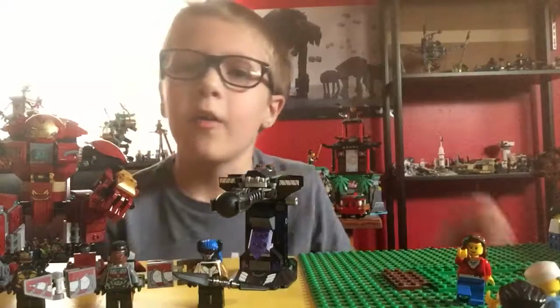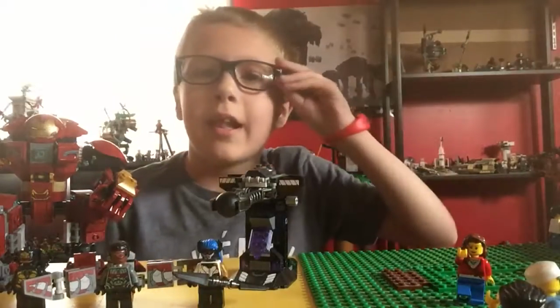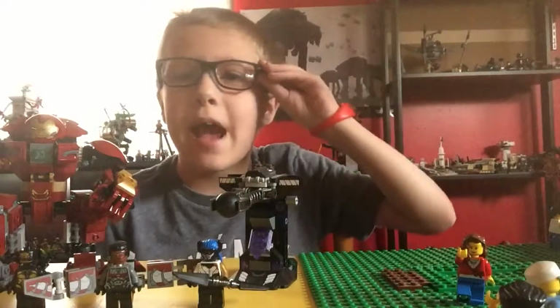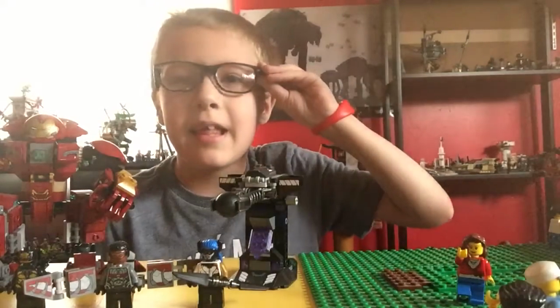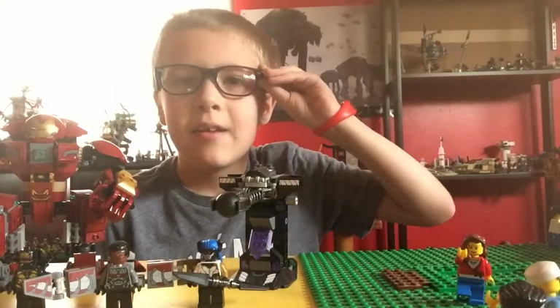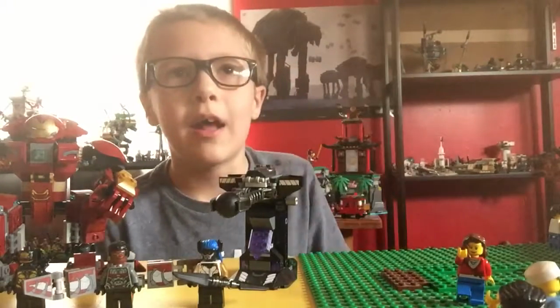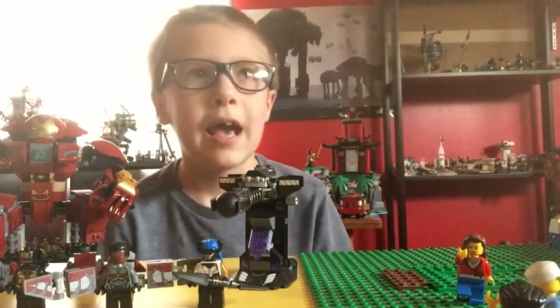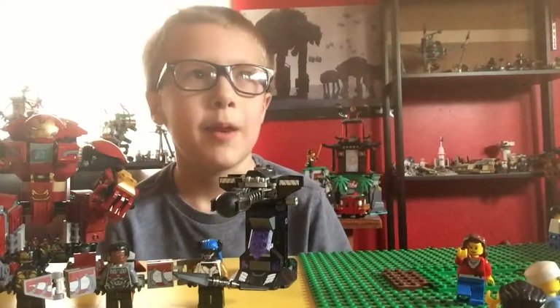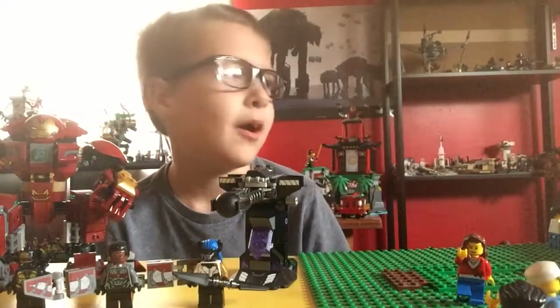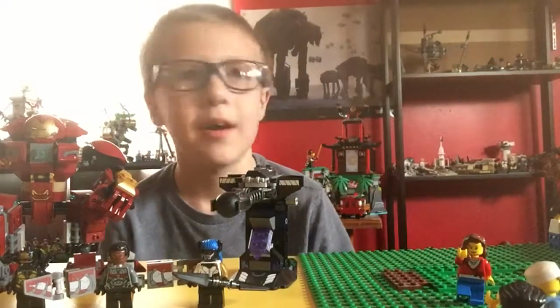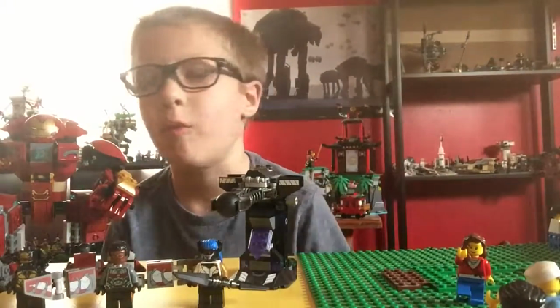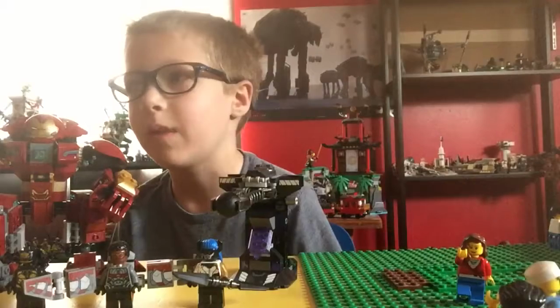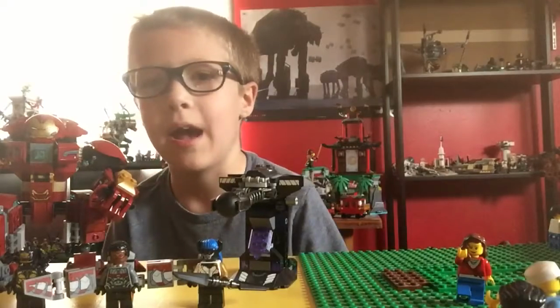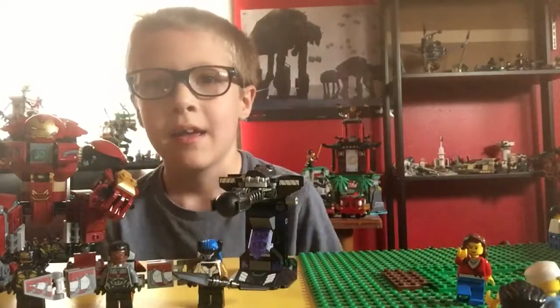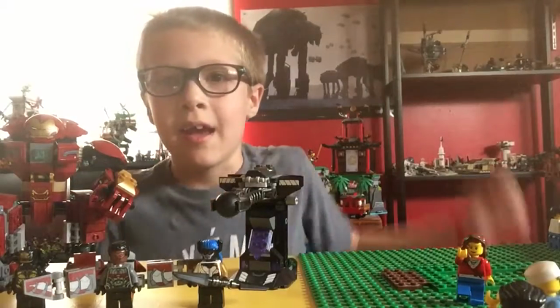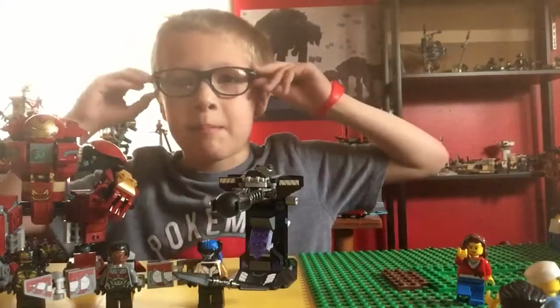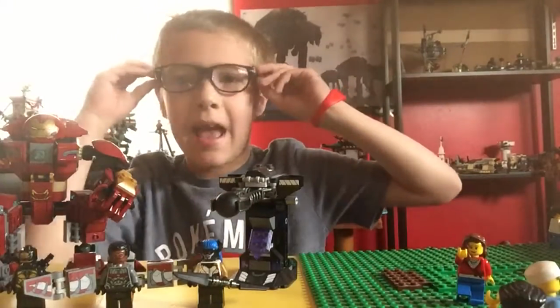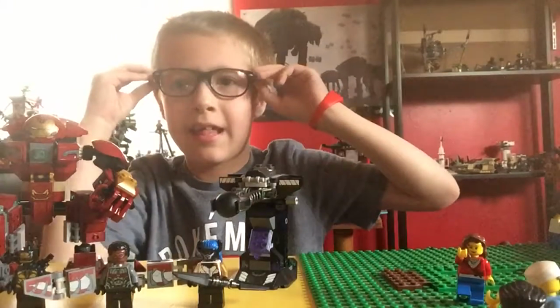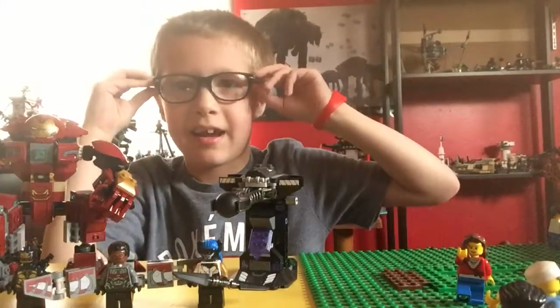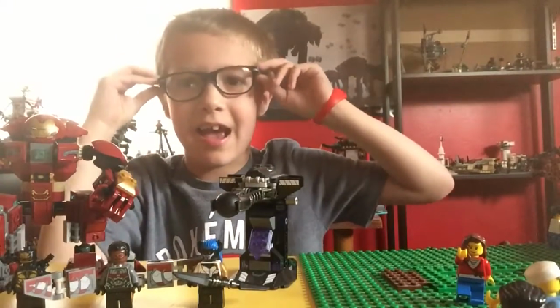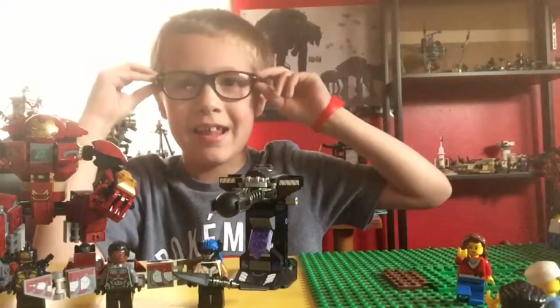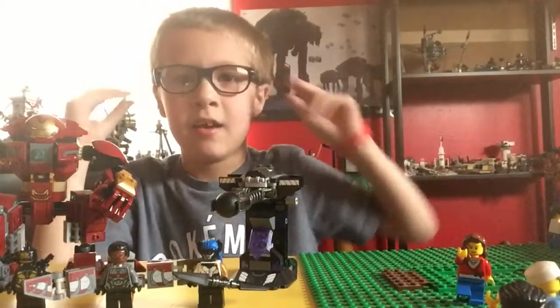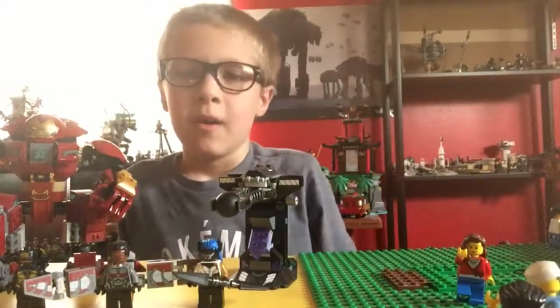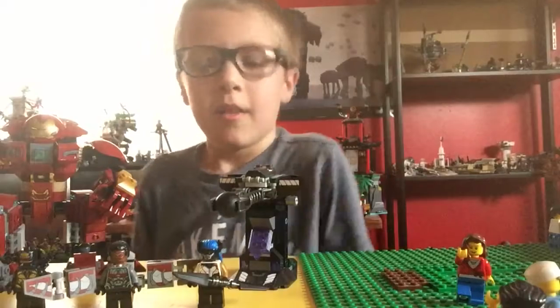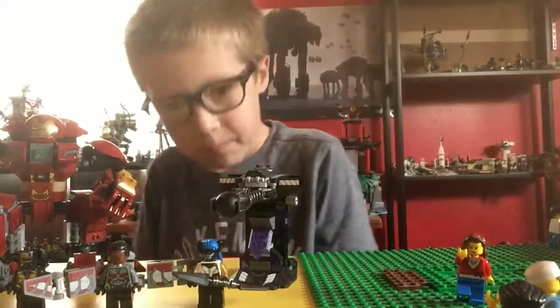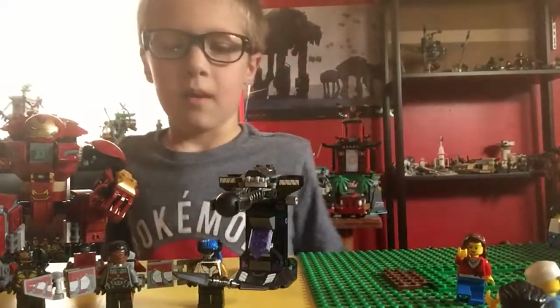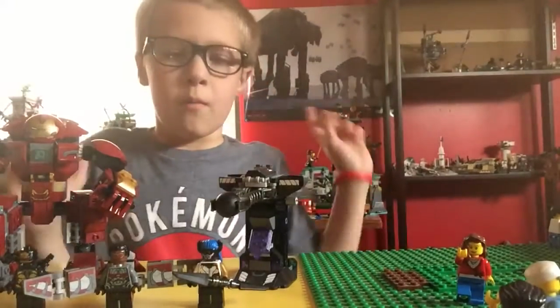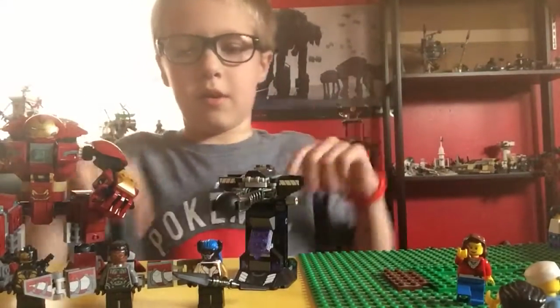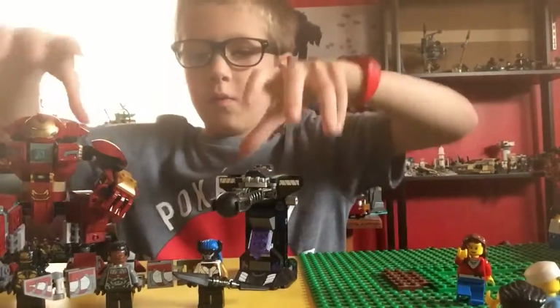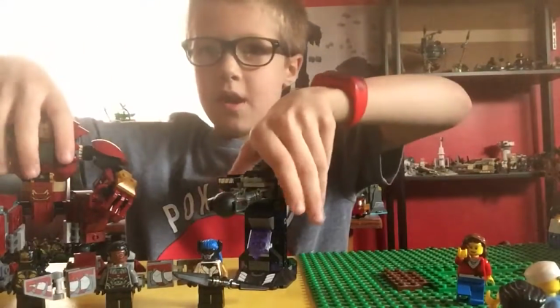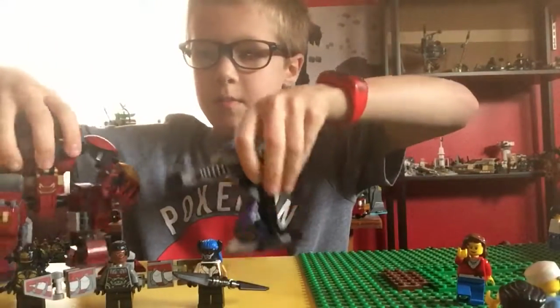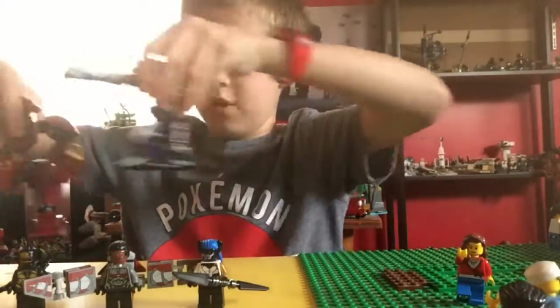Also, I got some glasses. Well, I've had the glasses but I didn't wear them, but now I have to wear them. So yeah, I need to like my glasses. And we're going to start with the minifigures.